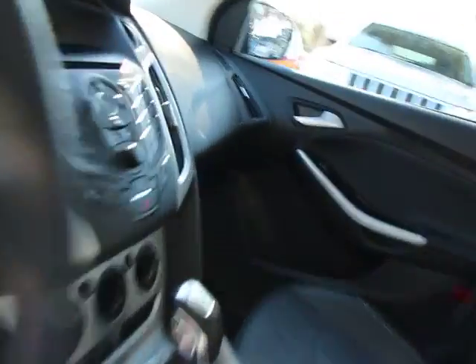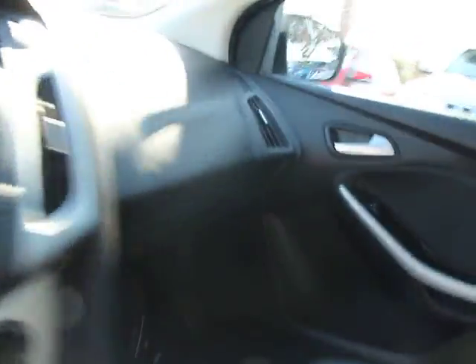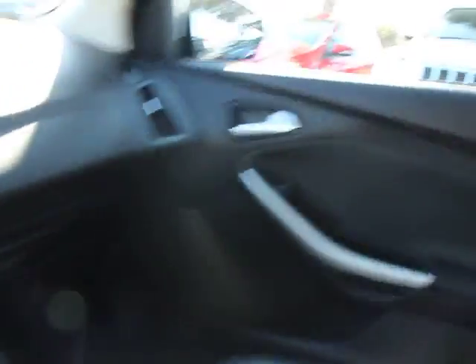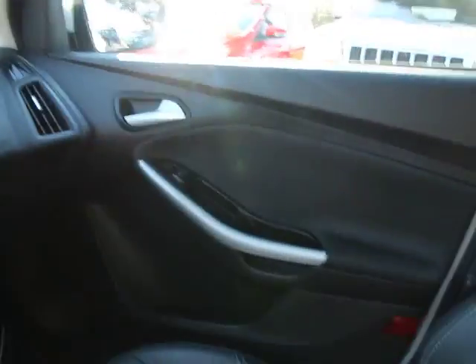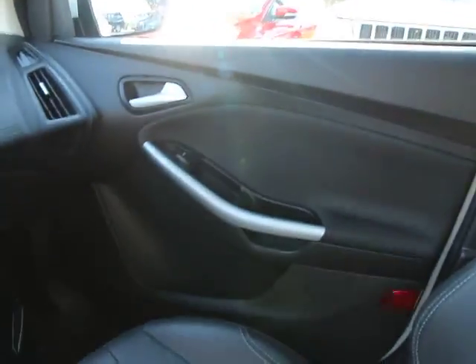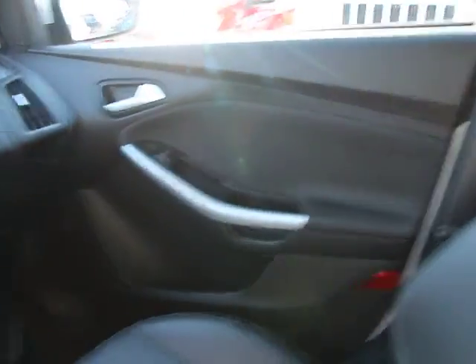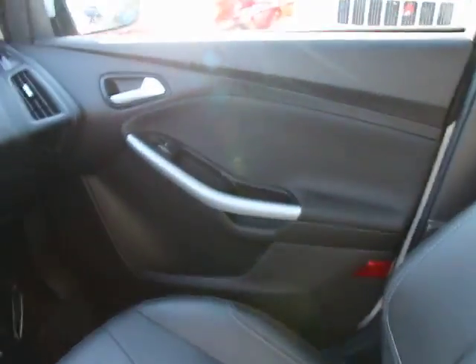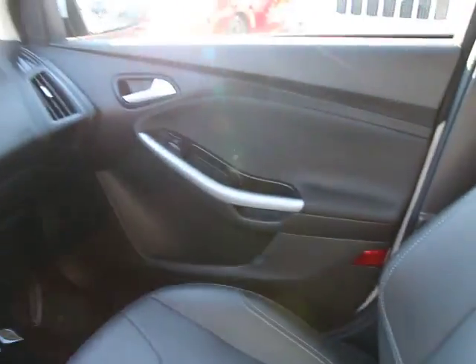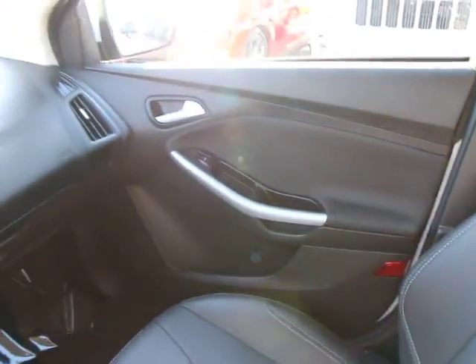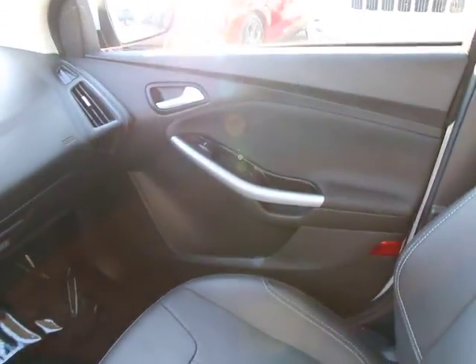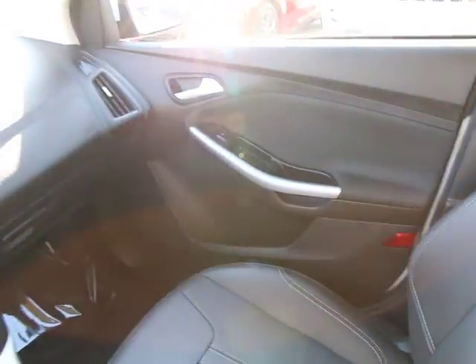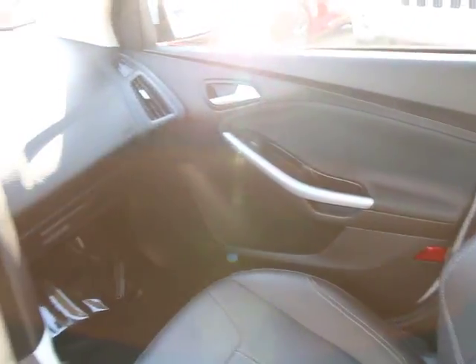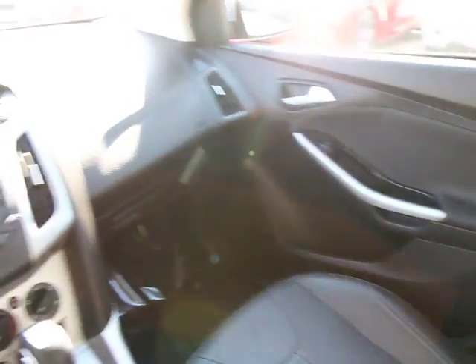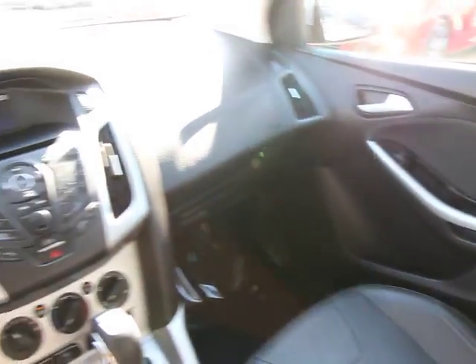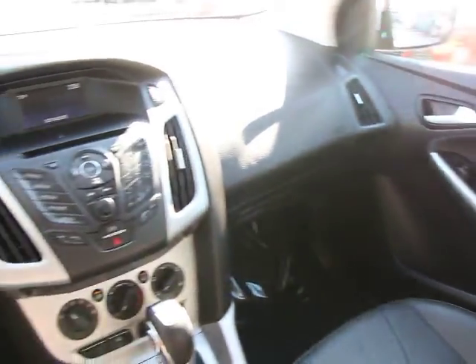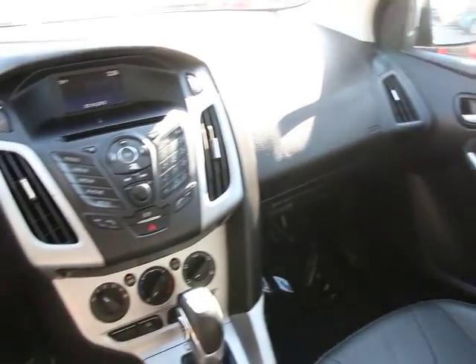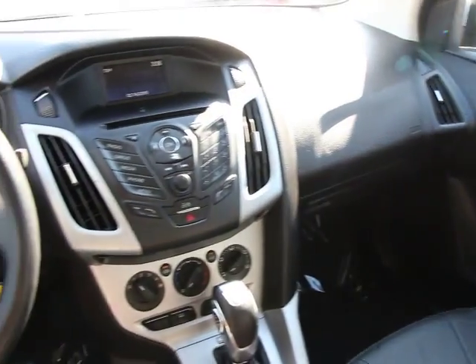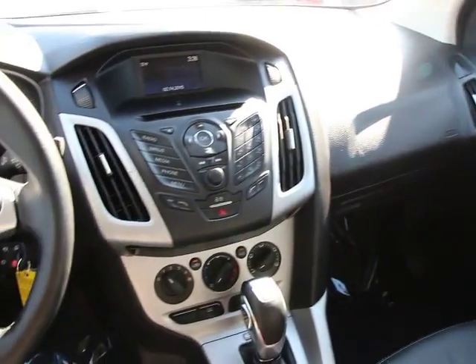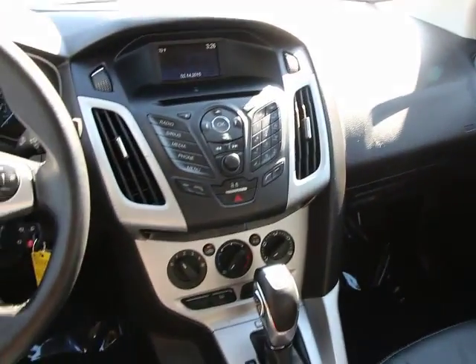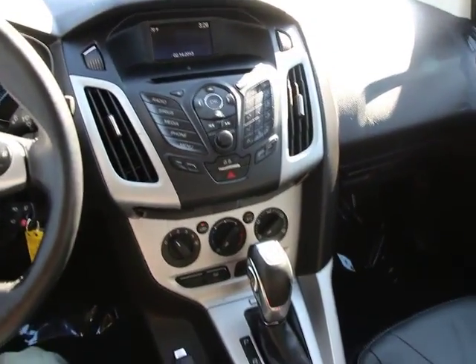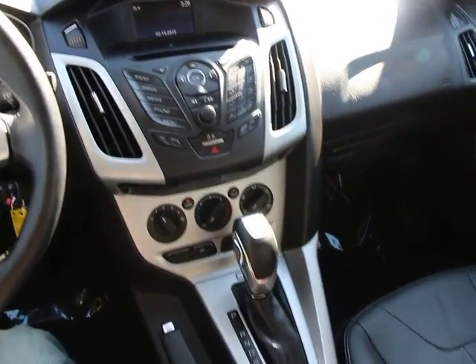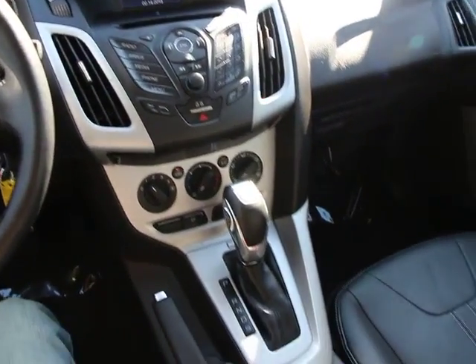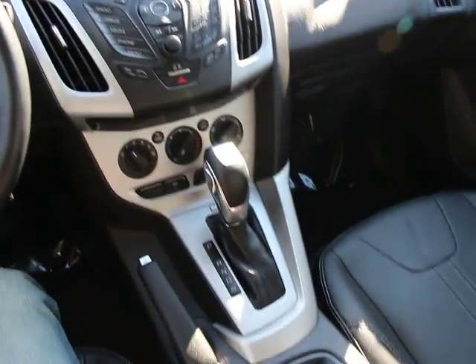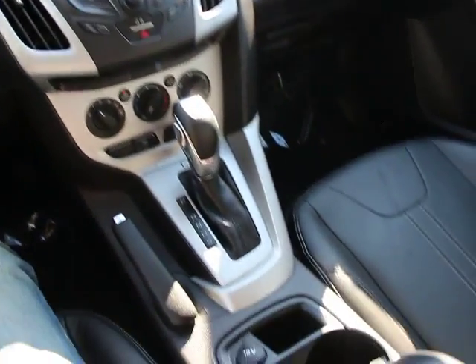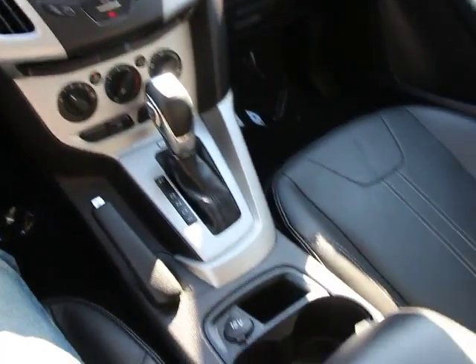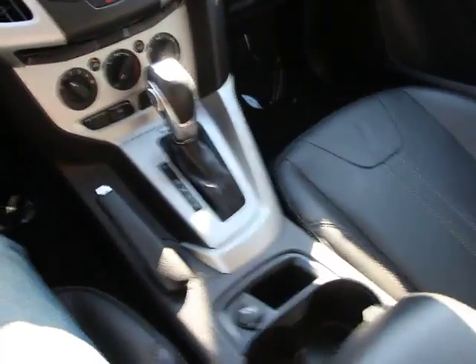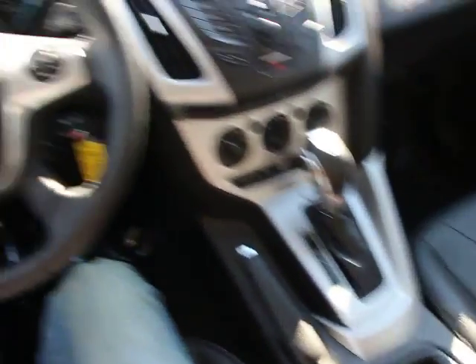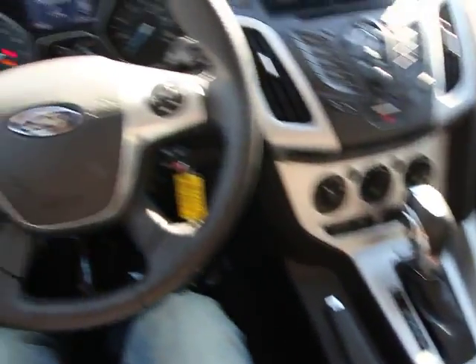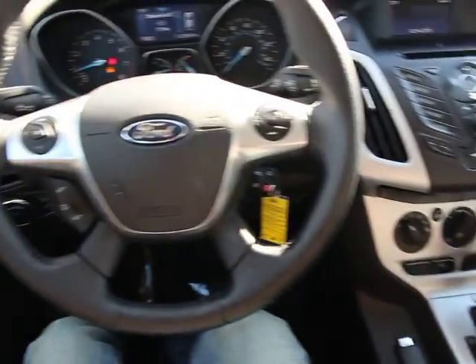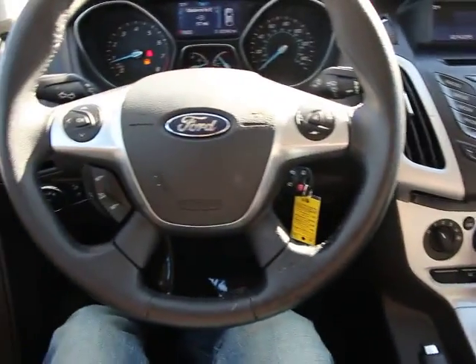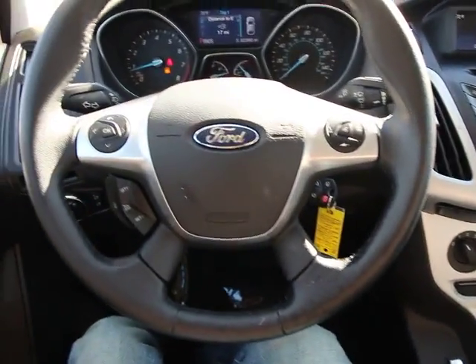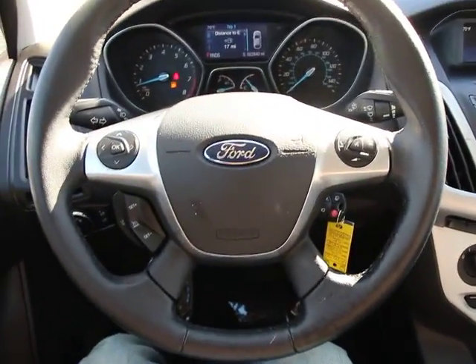Remote keyless entry, Sirius satellite radio, brake assist, tachometer, panic alarm, leather seats, overhead console.